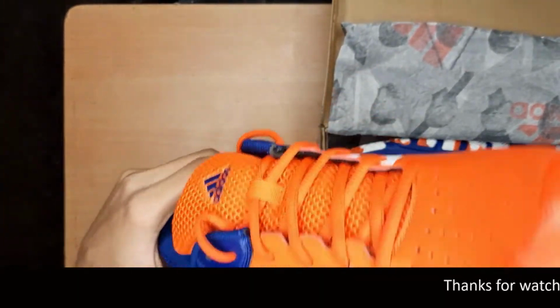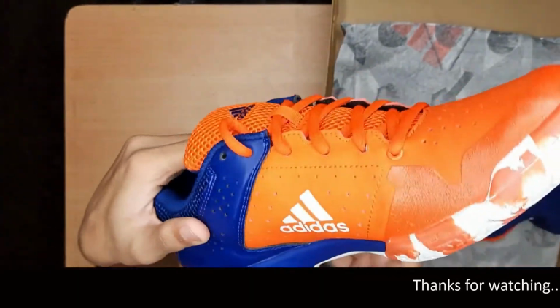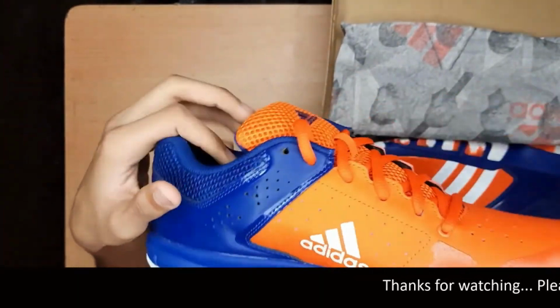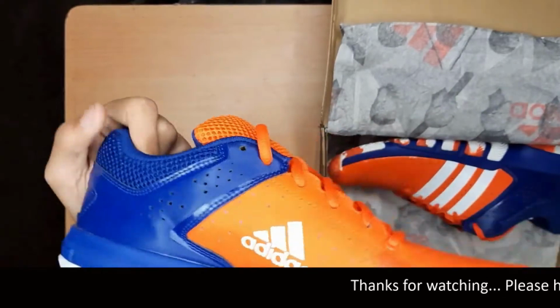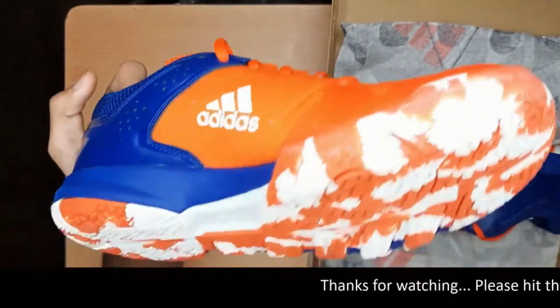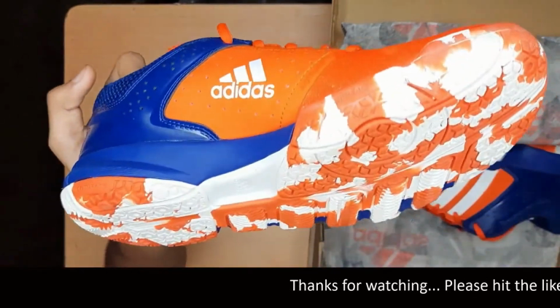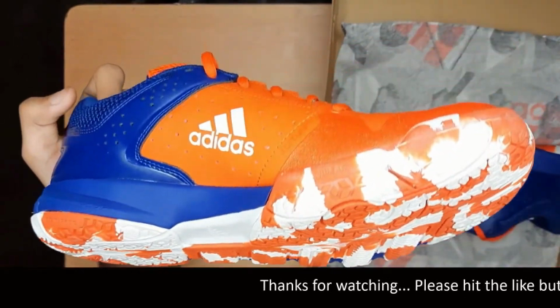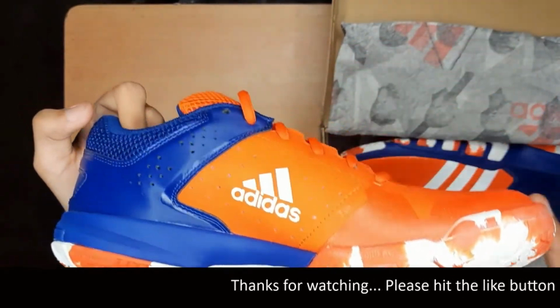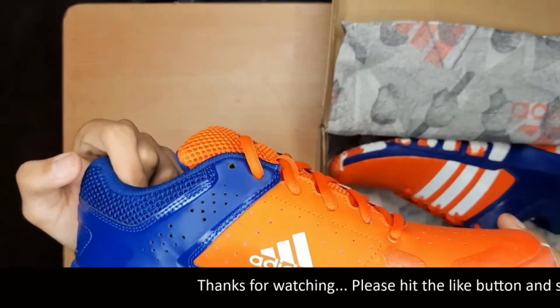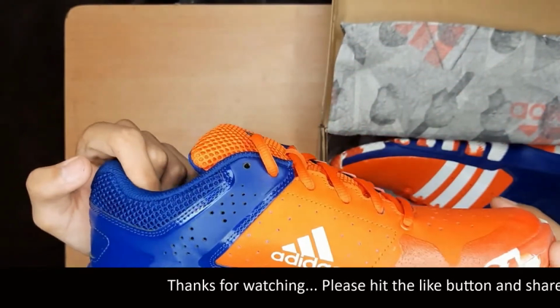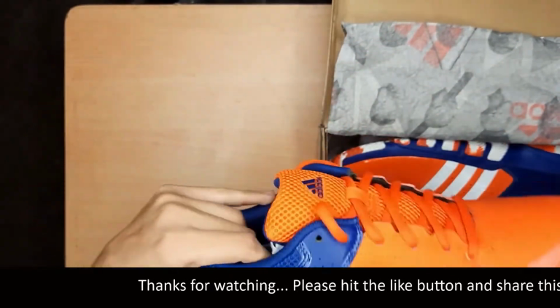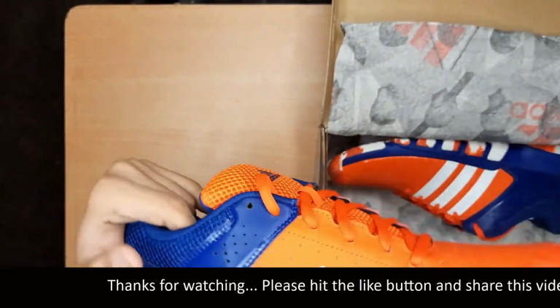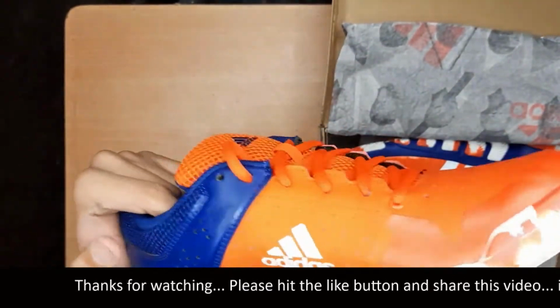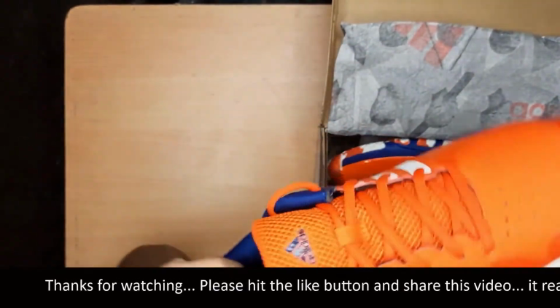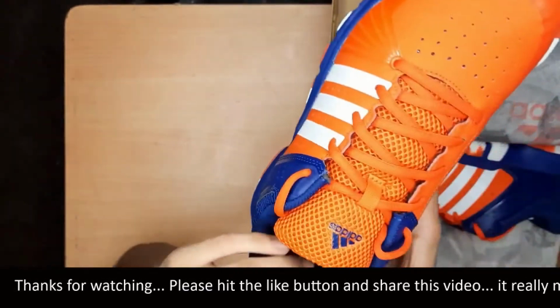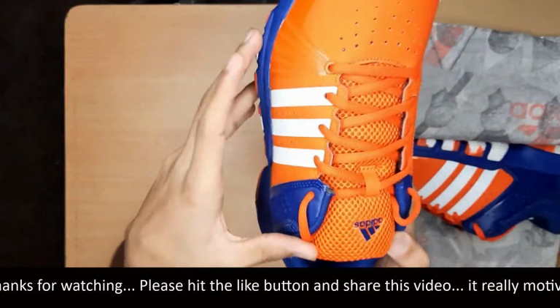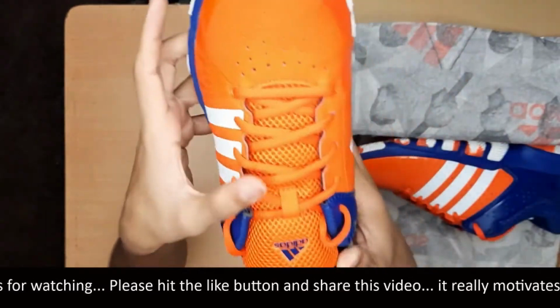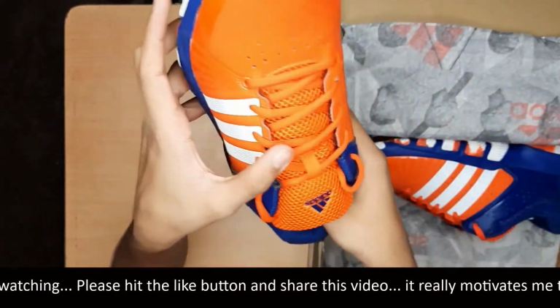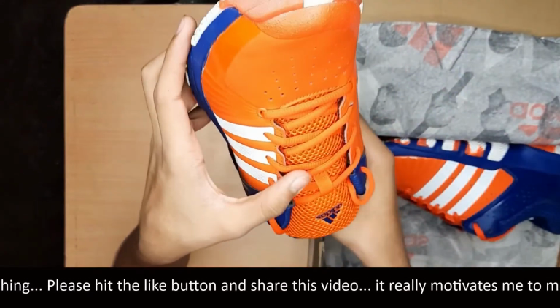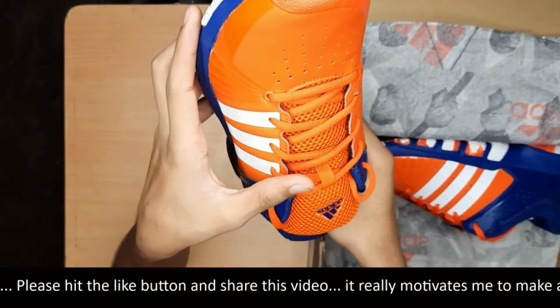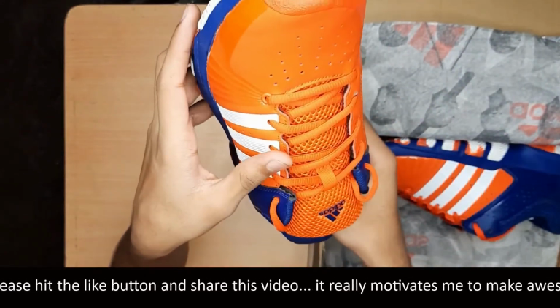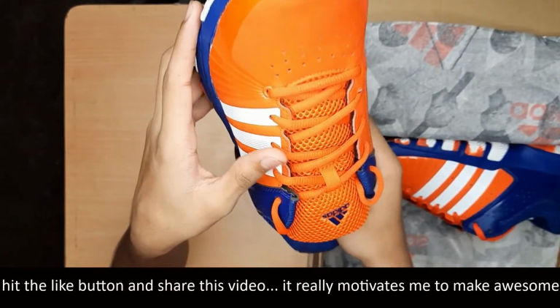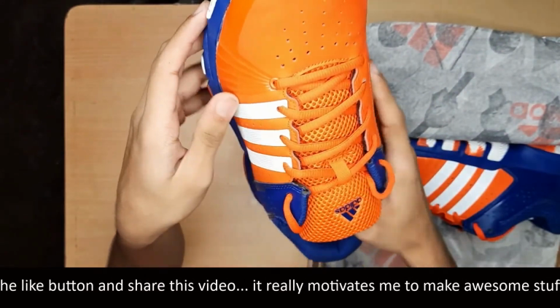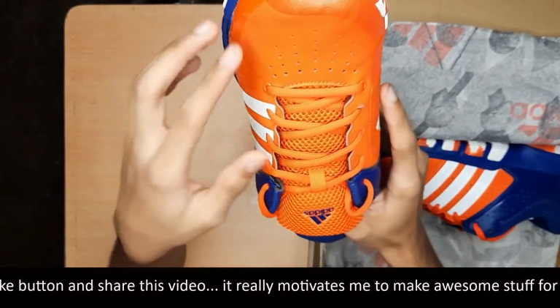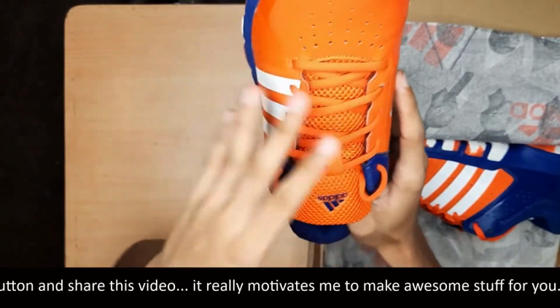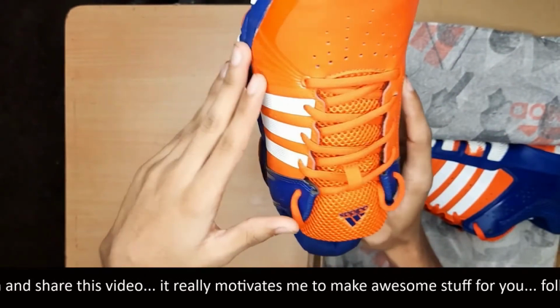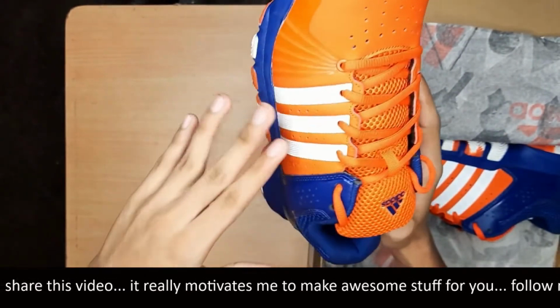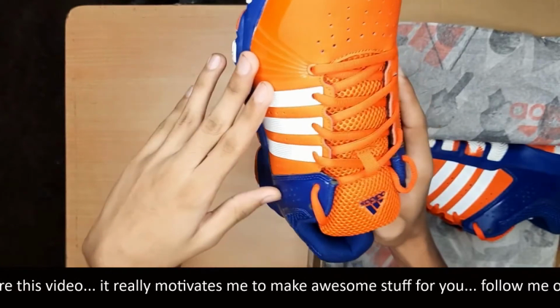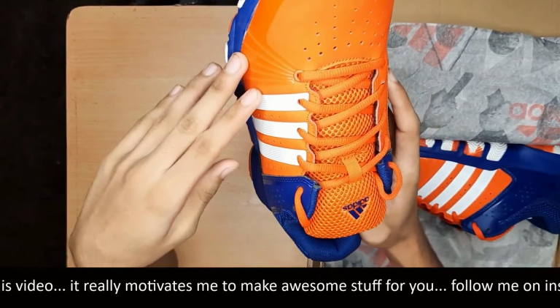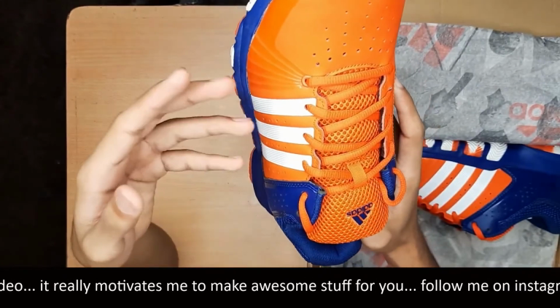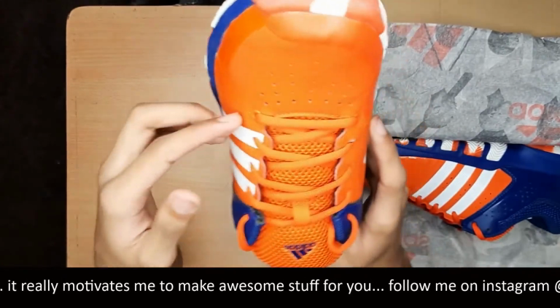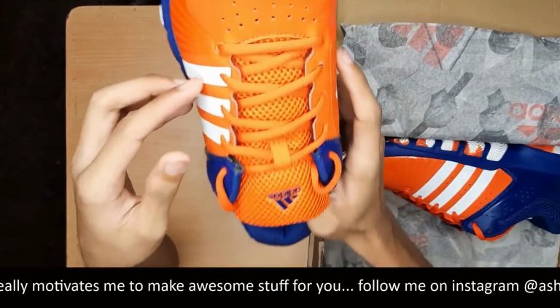This is a non-marking shoe. The inner material is vinyl and the outer material is synthetic.